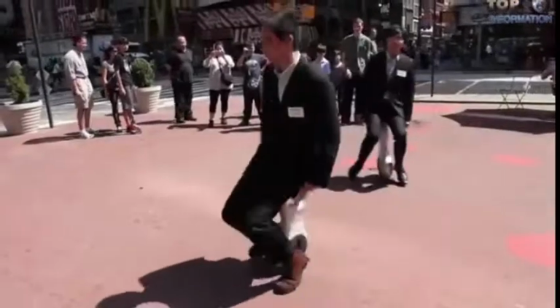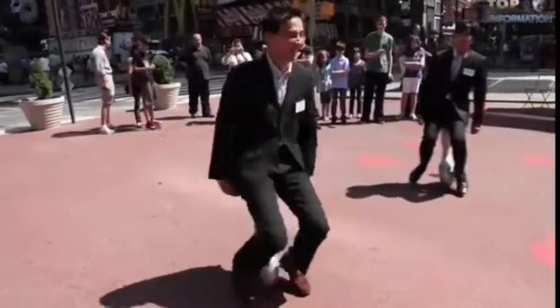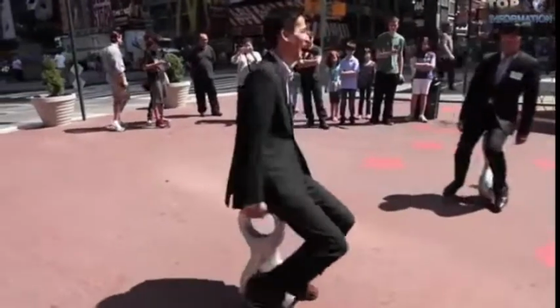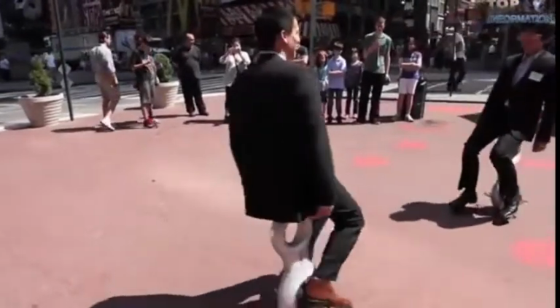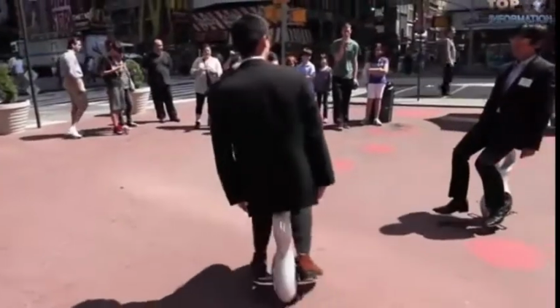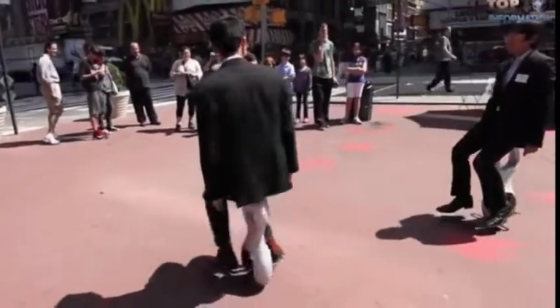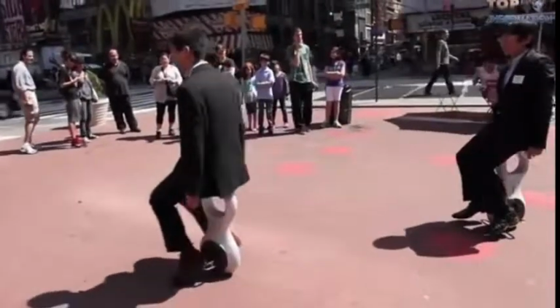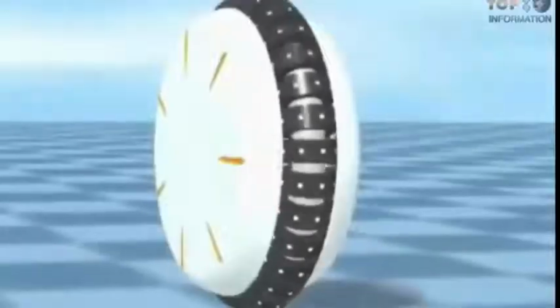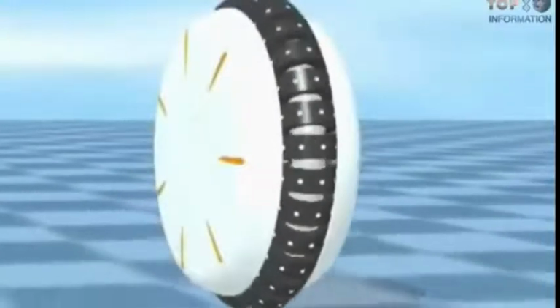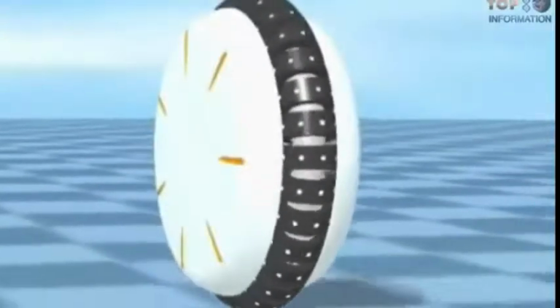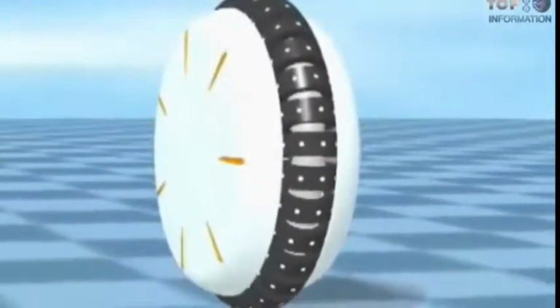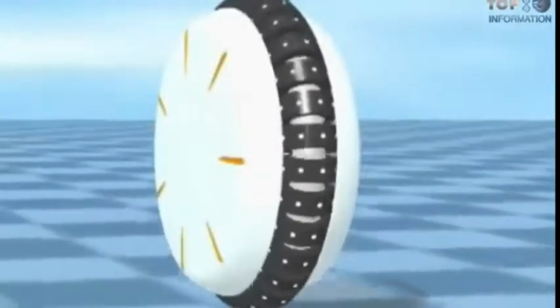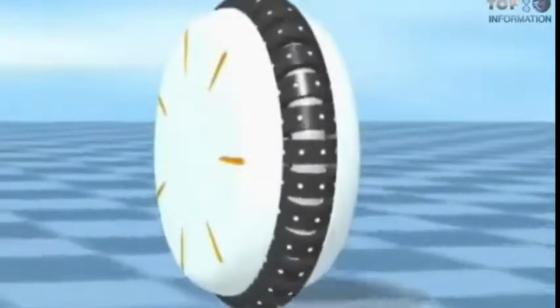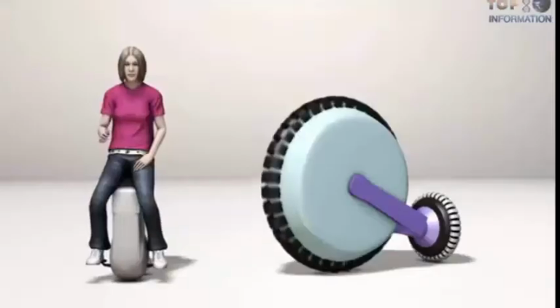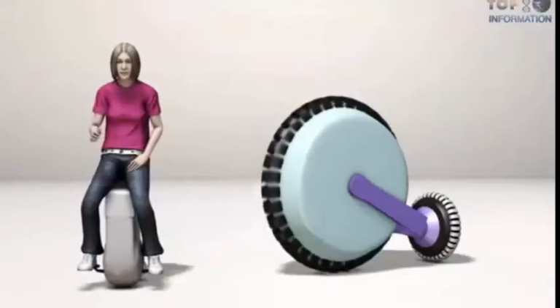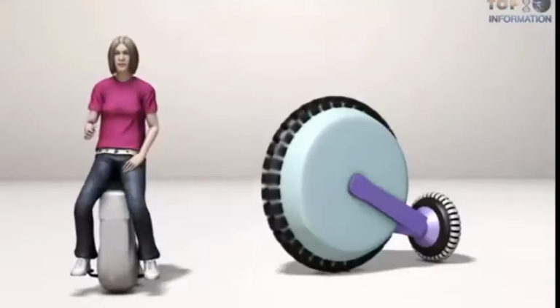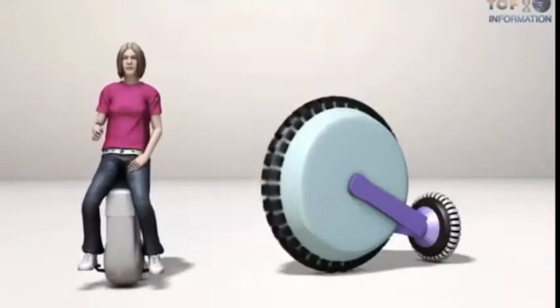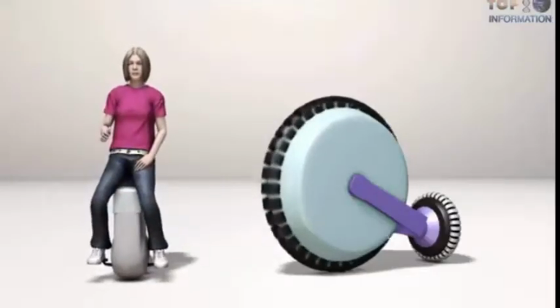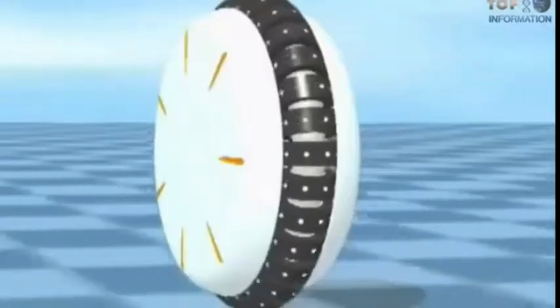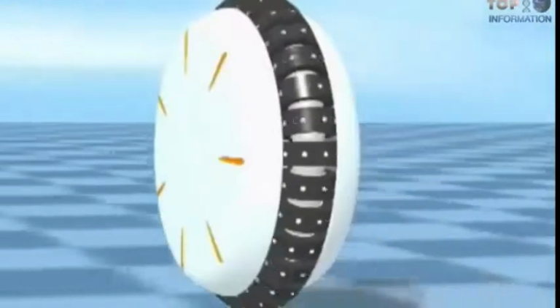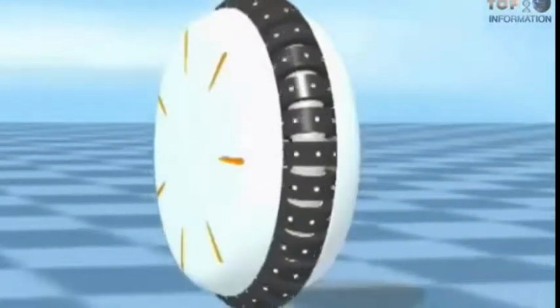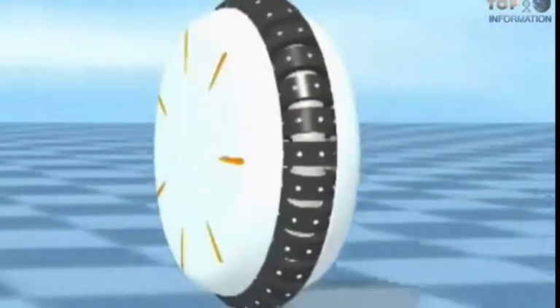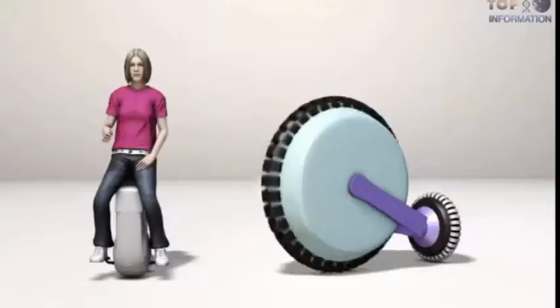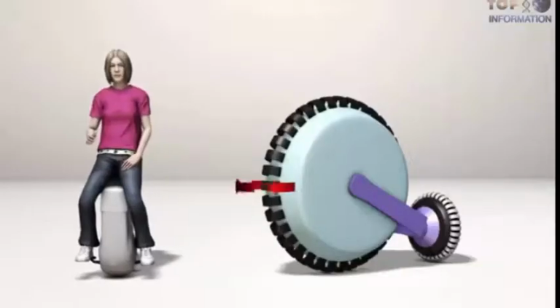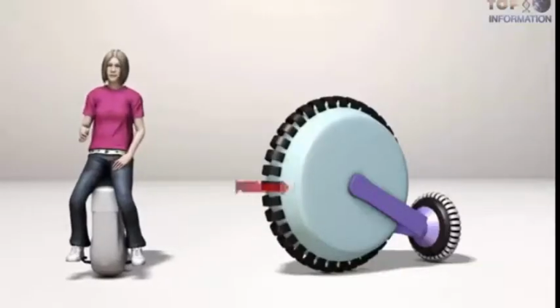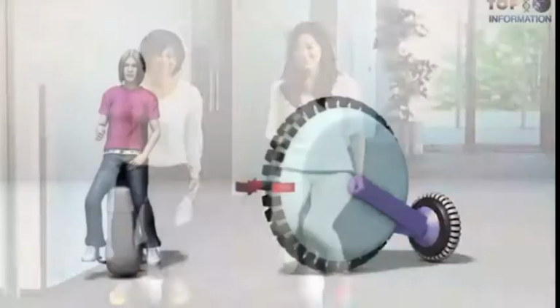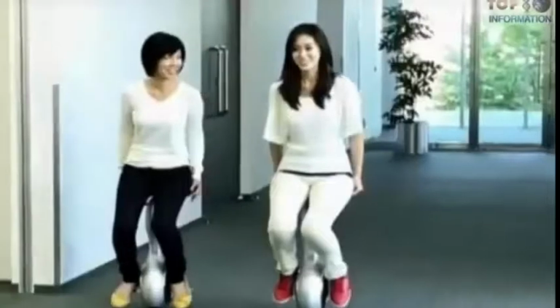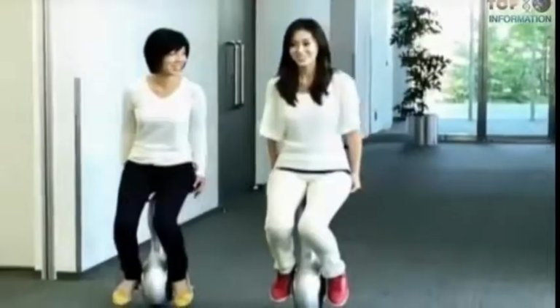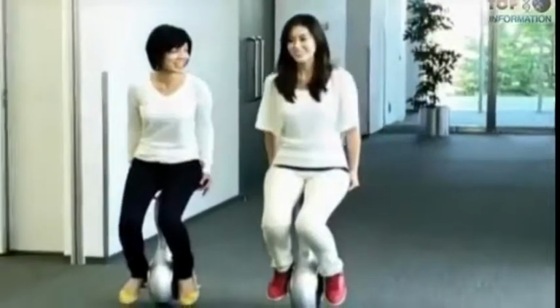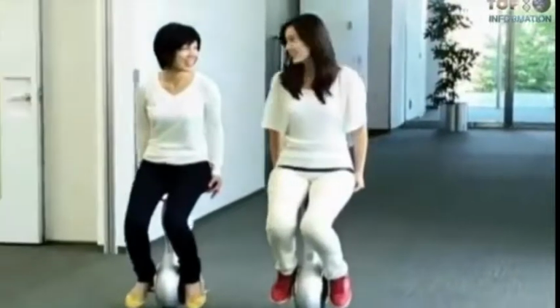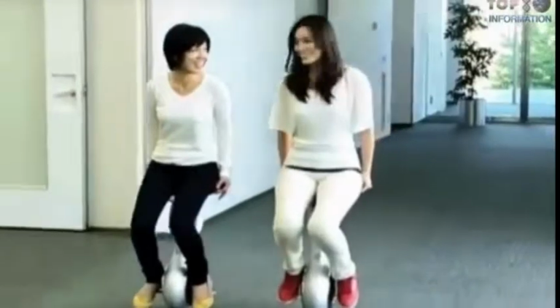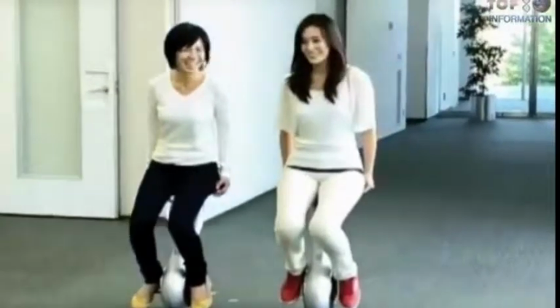The wheel consists of a ring of small rubber wheels. When the large wheel rotates, the U3X moves forward or backwards. When the small wheels rotate, the machine moves left or right. Its maximum speed is 6 km per hour.